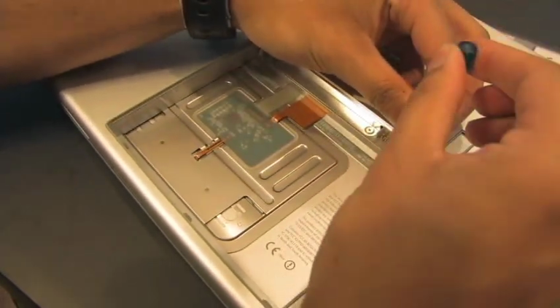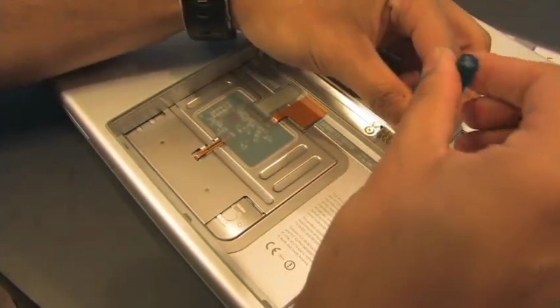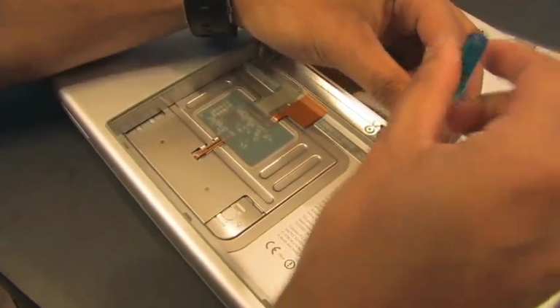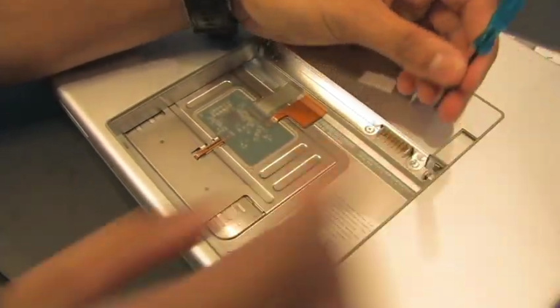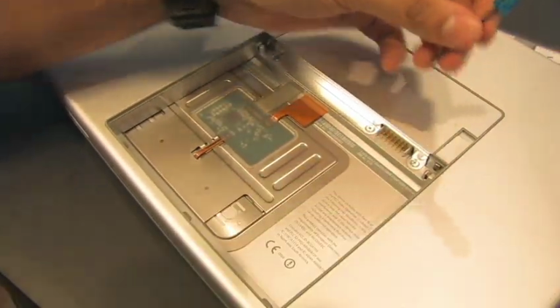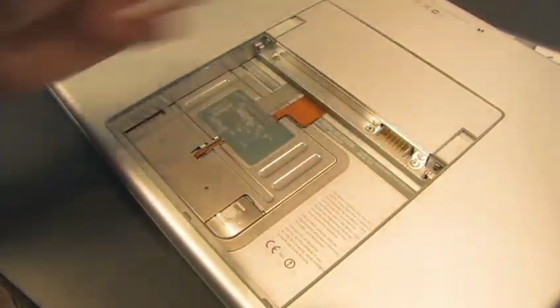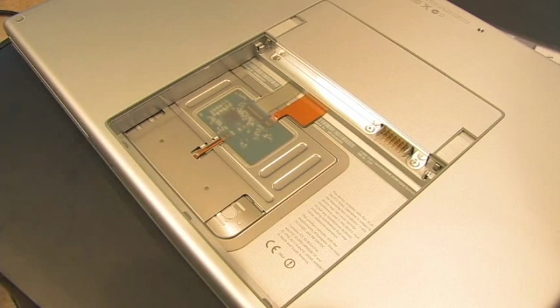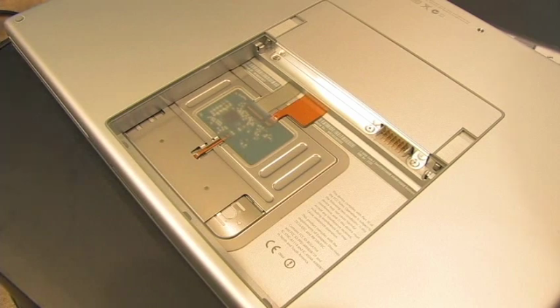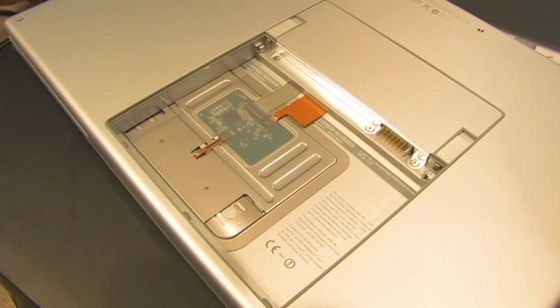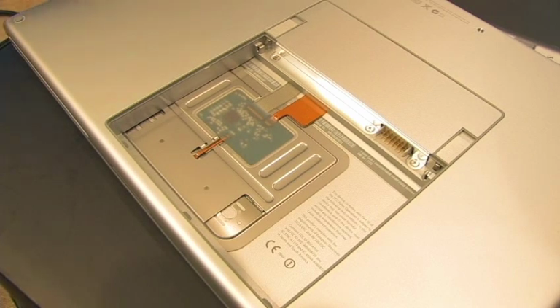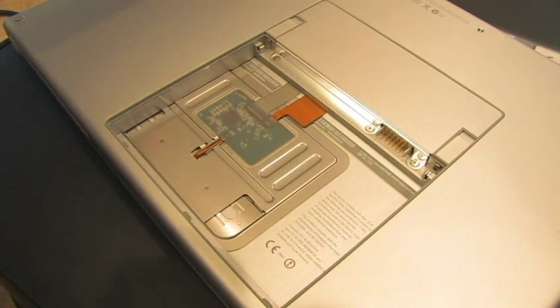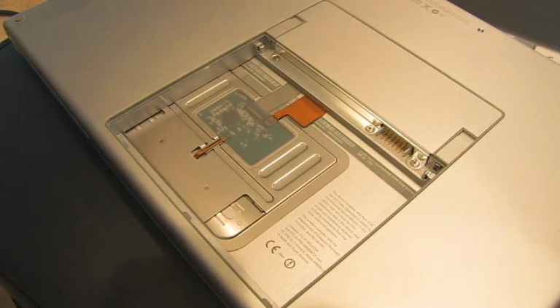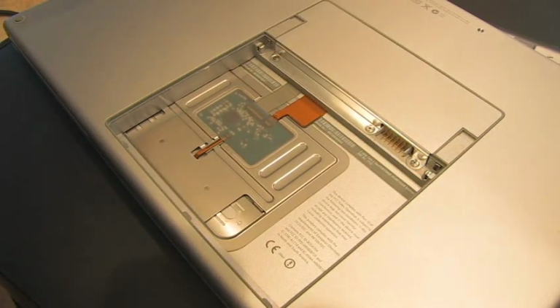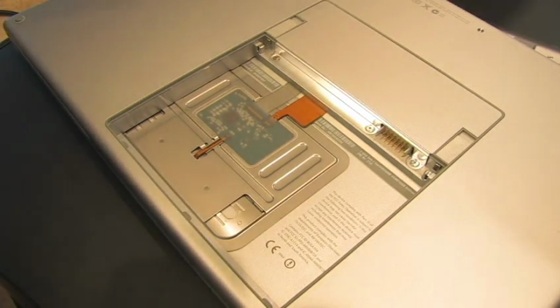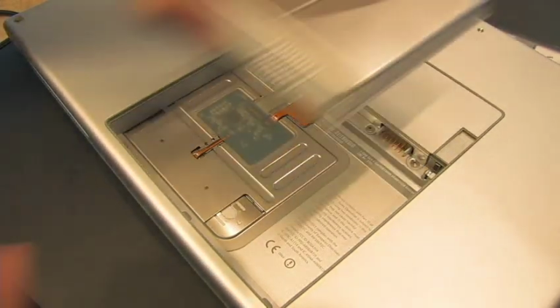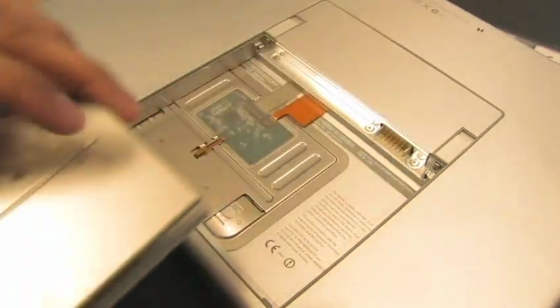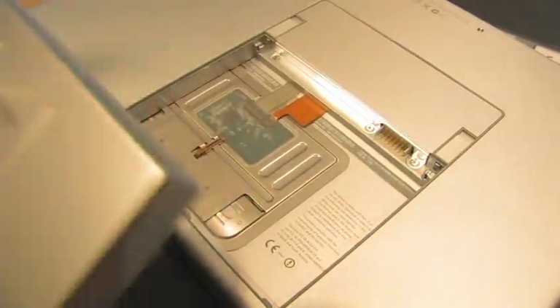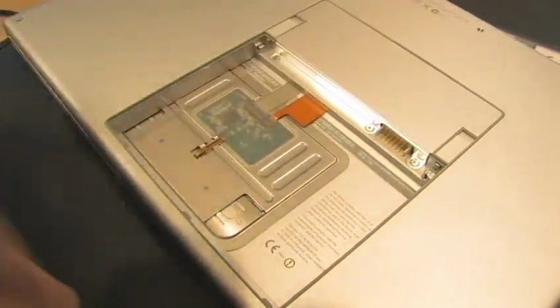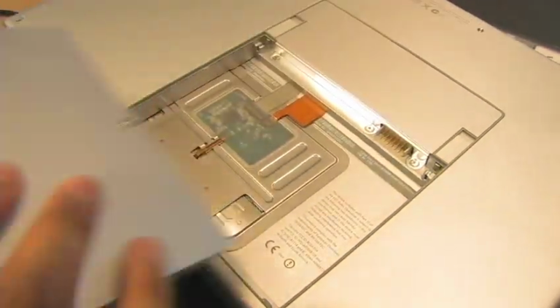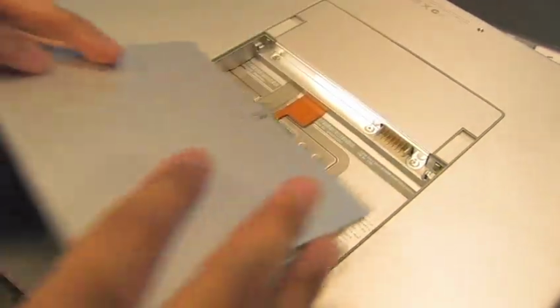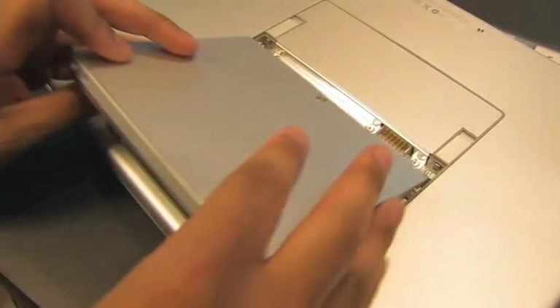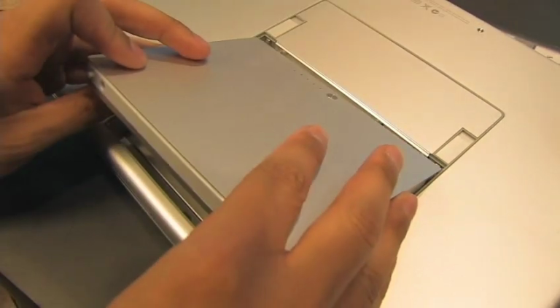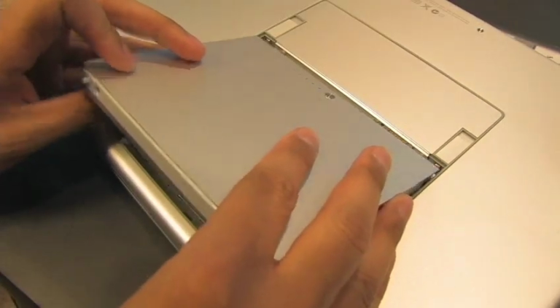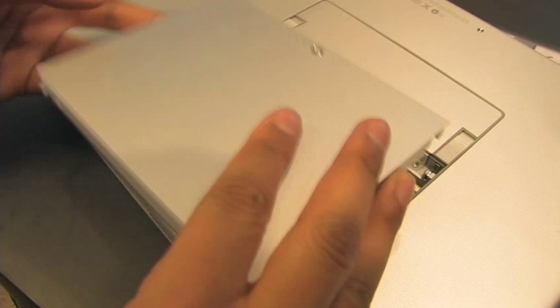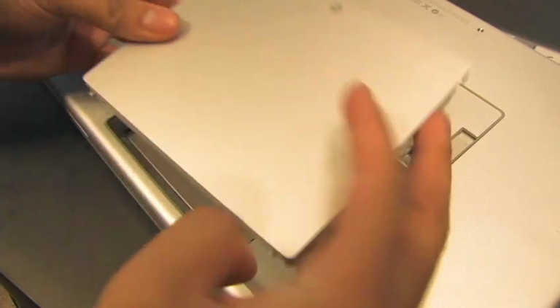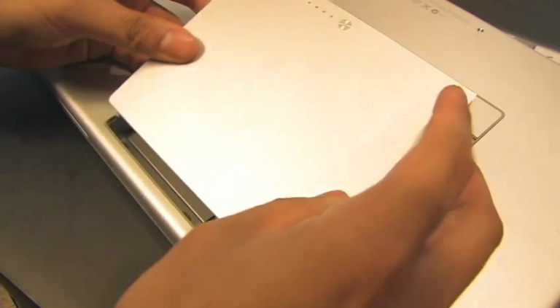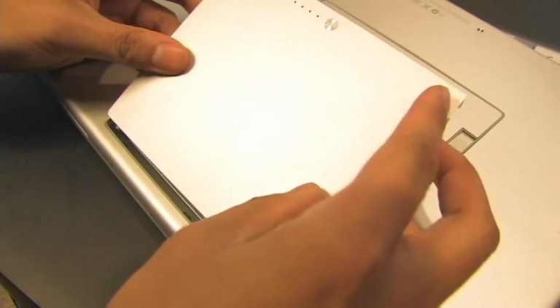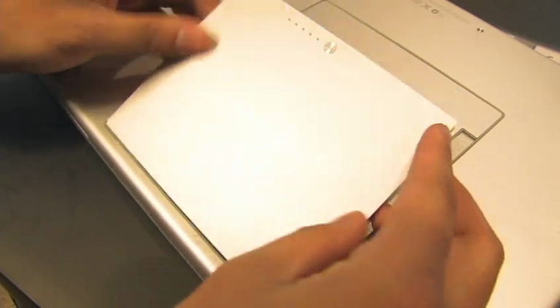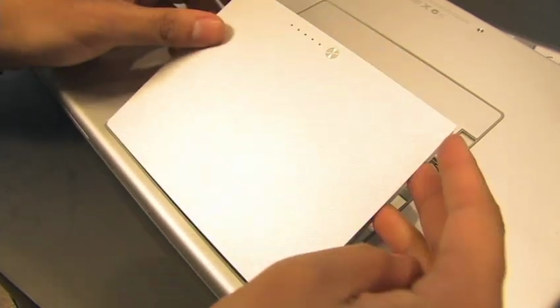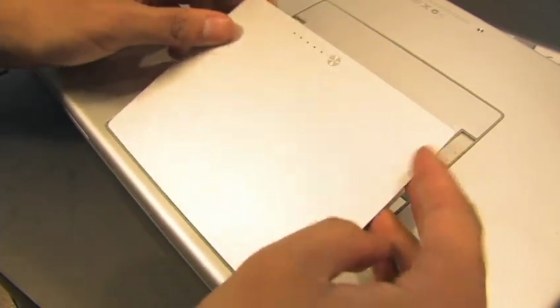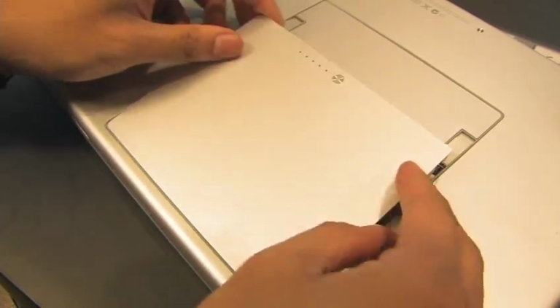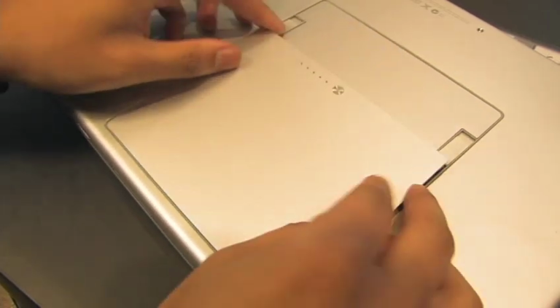Hopefully we didn't lose the battery. There it is. Put the battery back in correctly and we should be good. We'll boot this up in a minute and show you the difference.